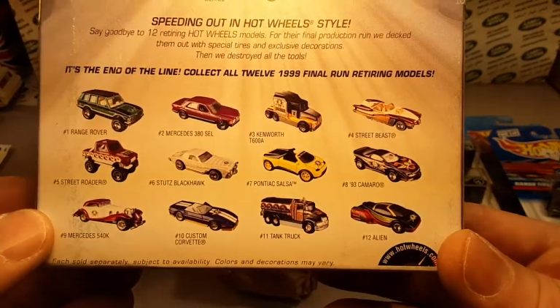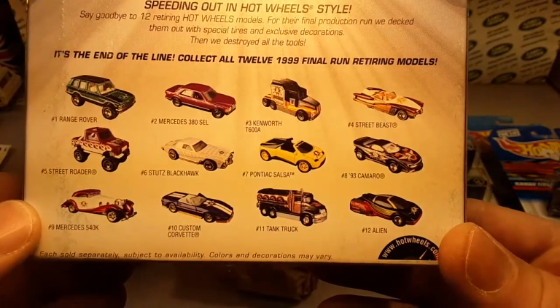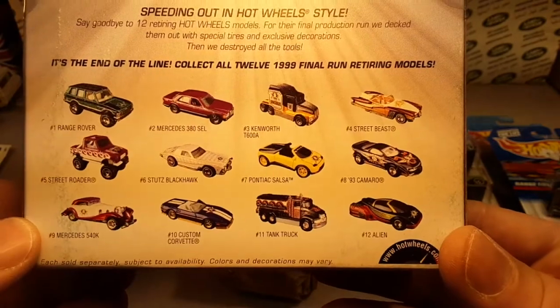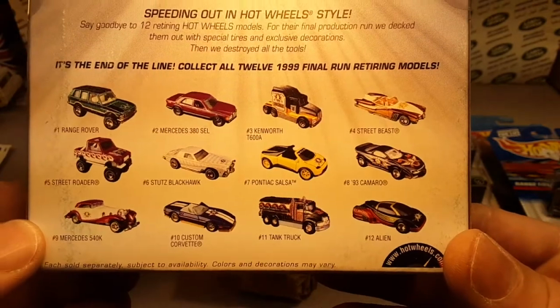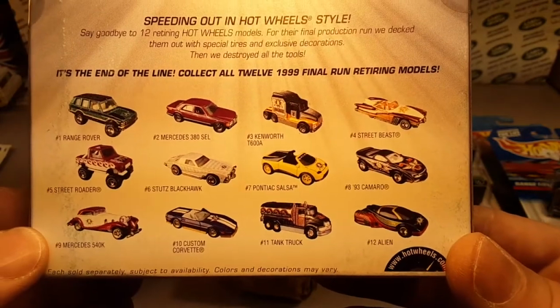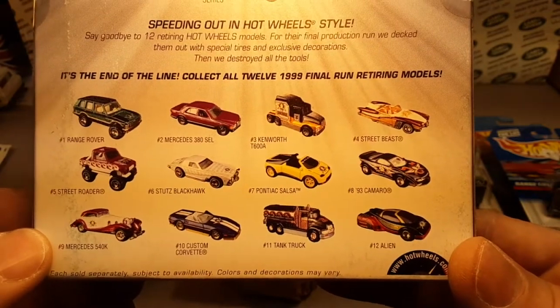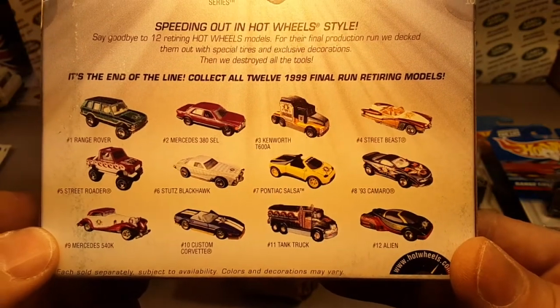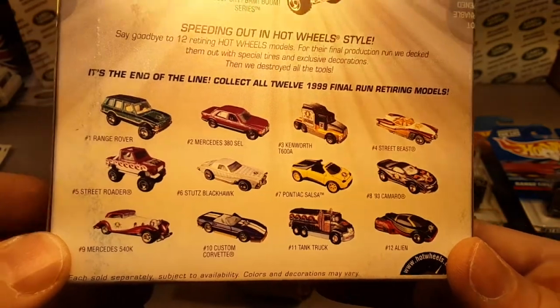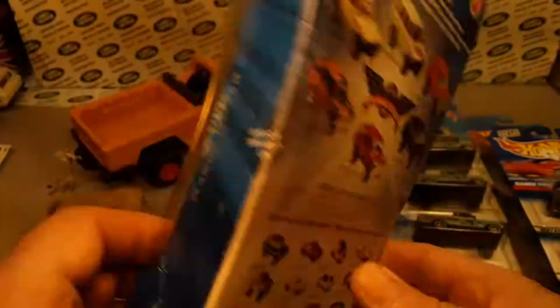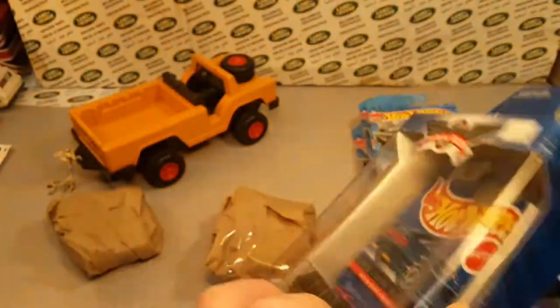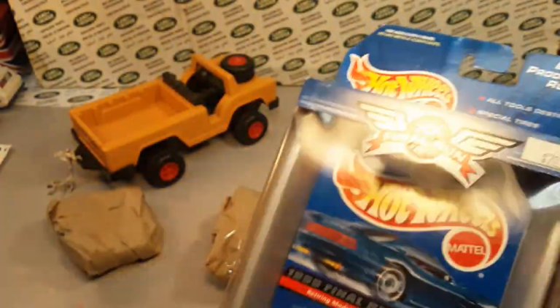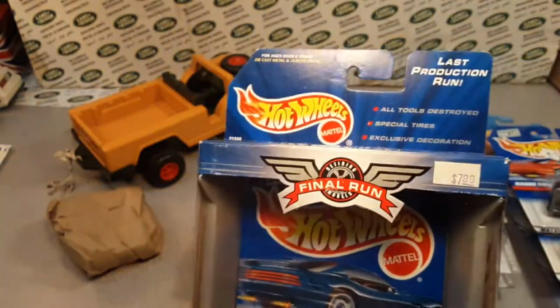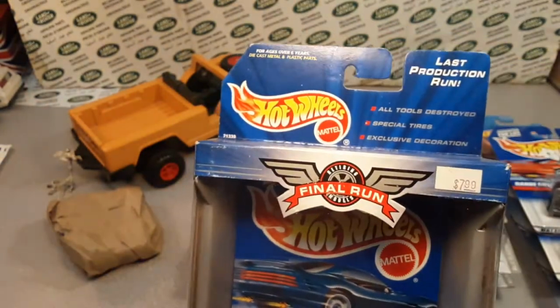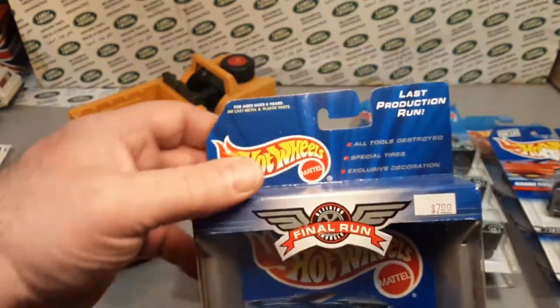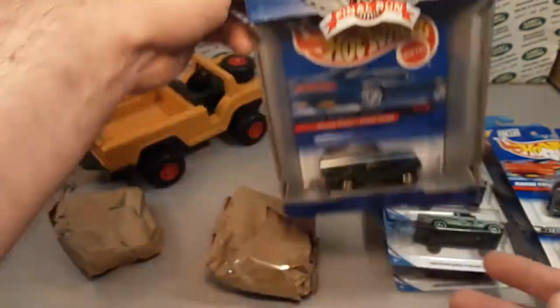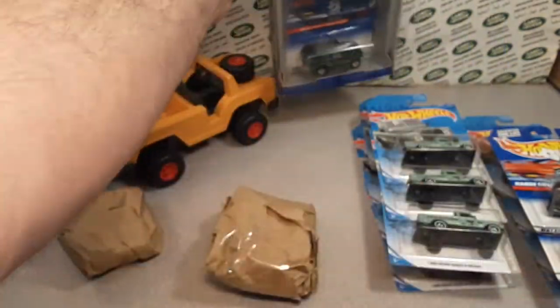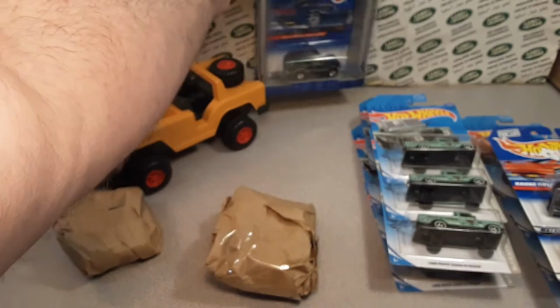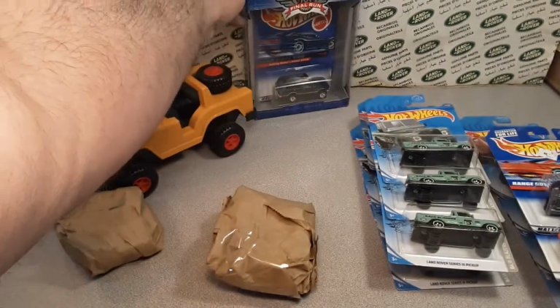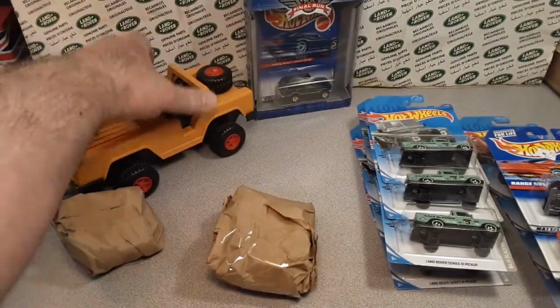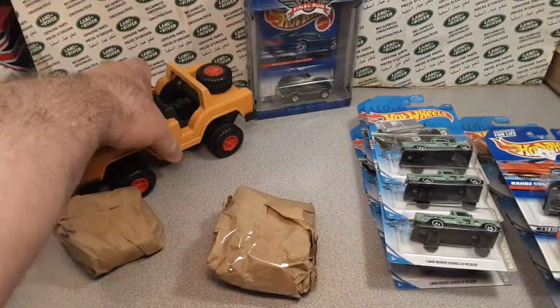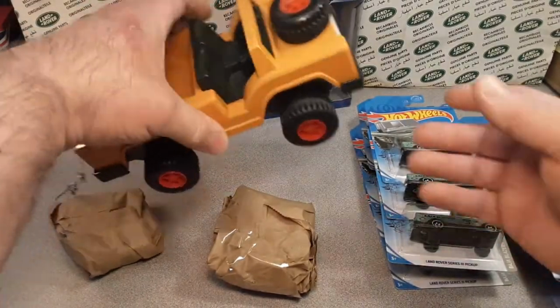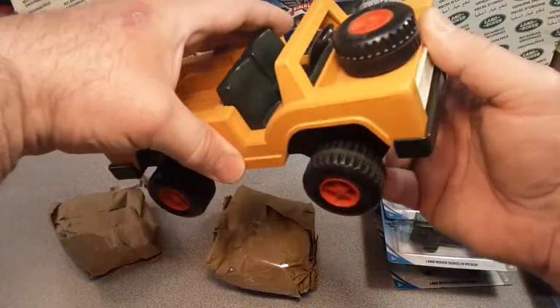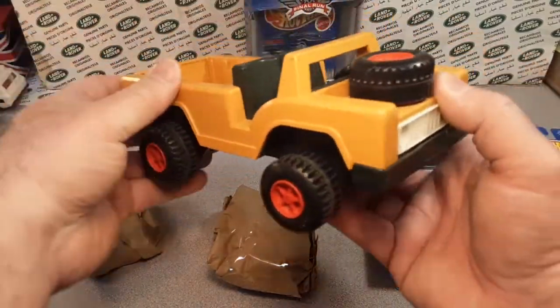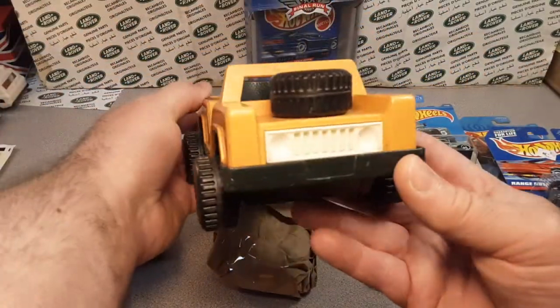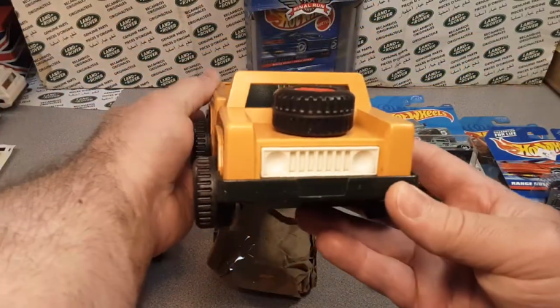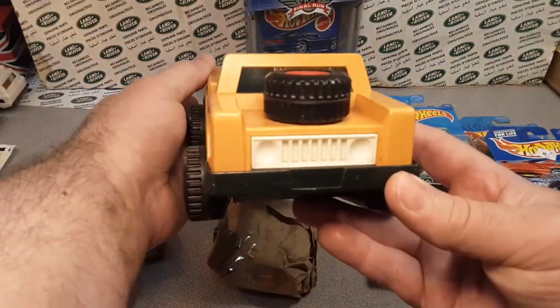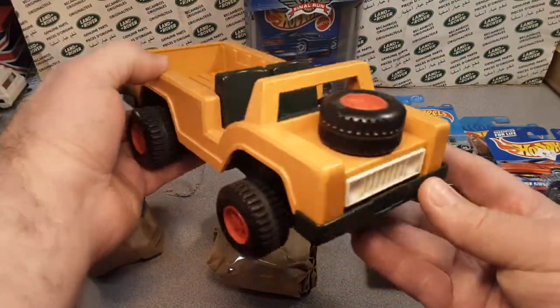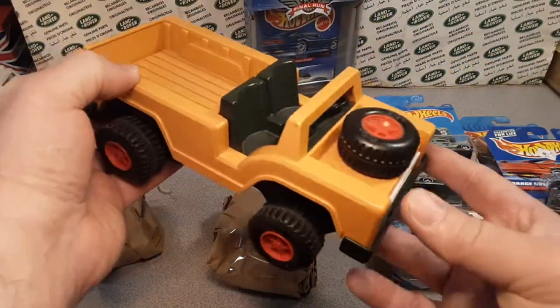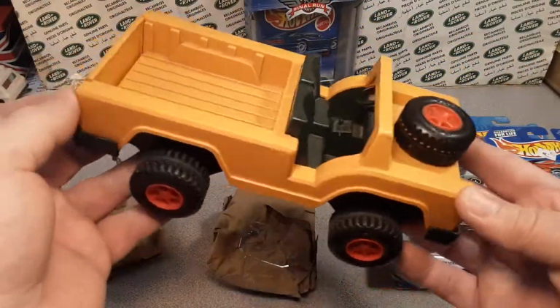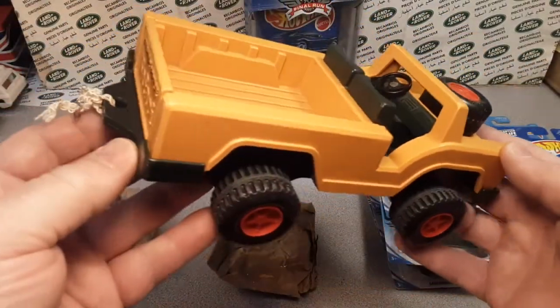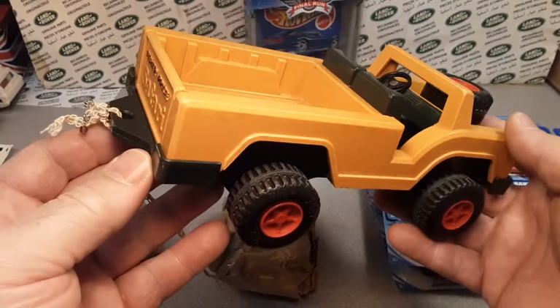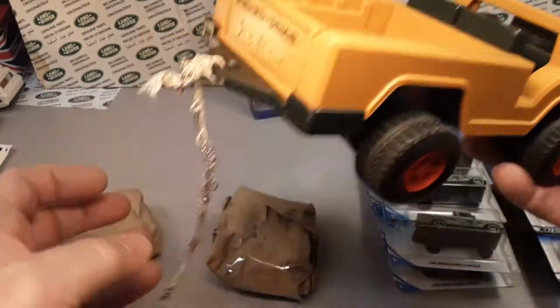There's kind of the final run of 1999. That is awesome. And this old bugger here — he was wondering if it was a Land Rover or not. Well, it kind of looks like one.